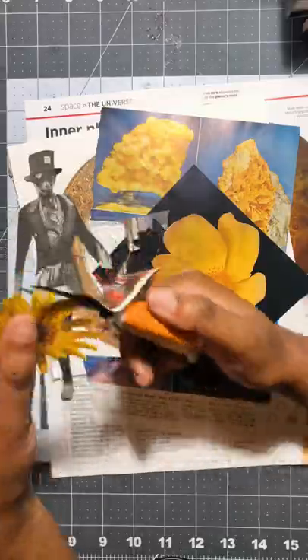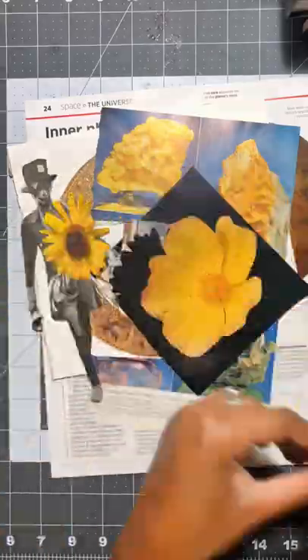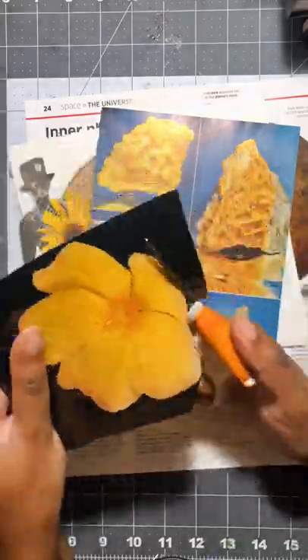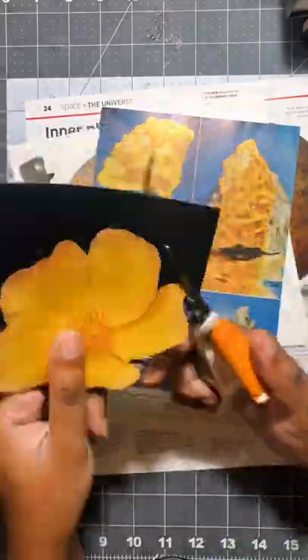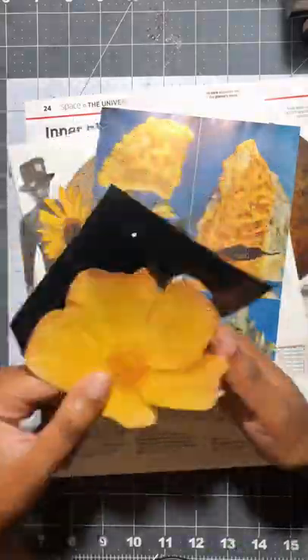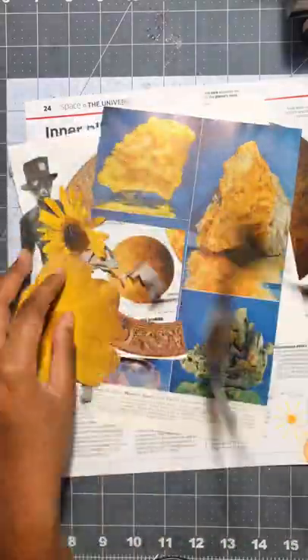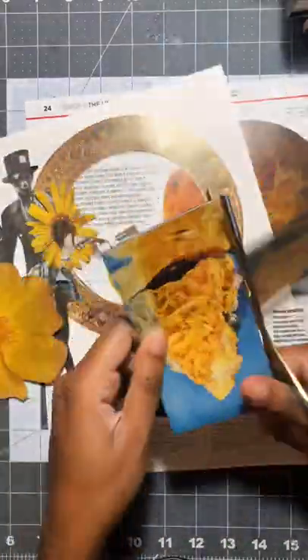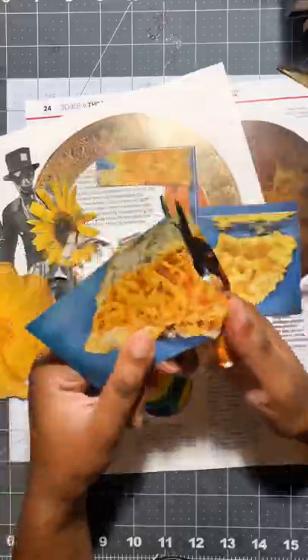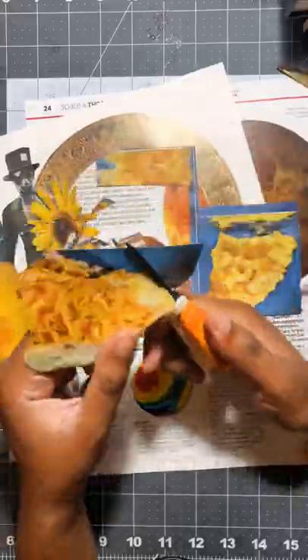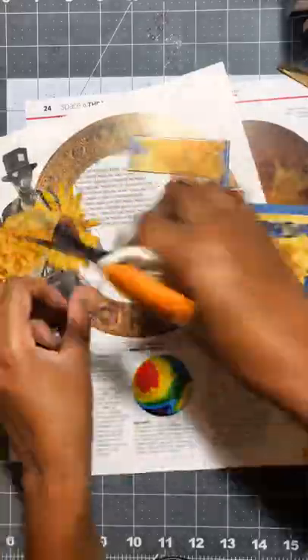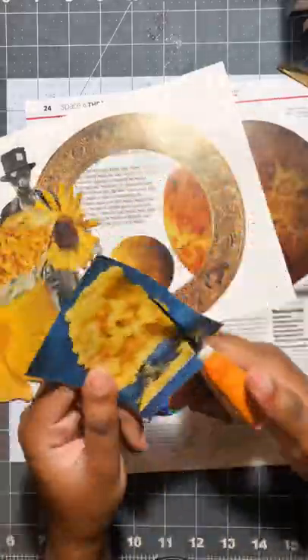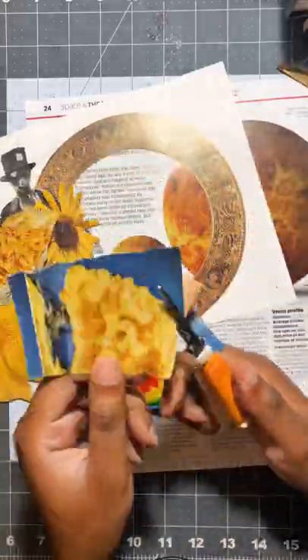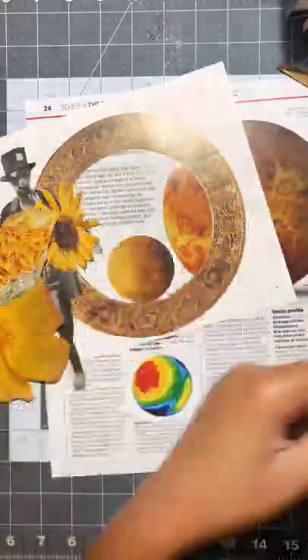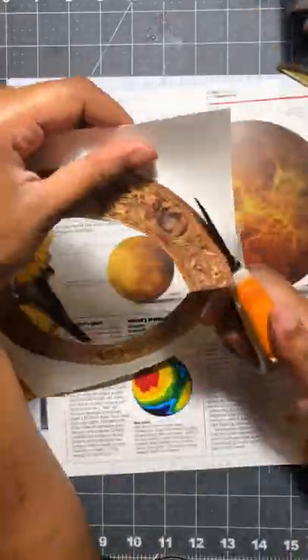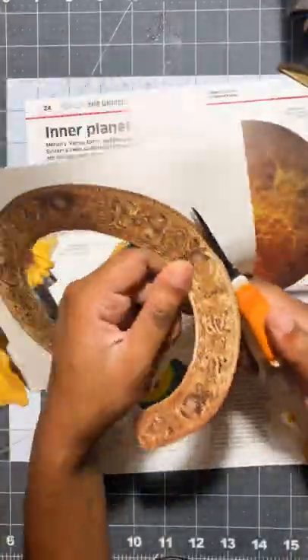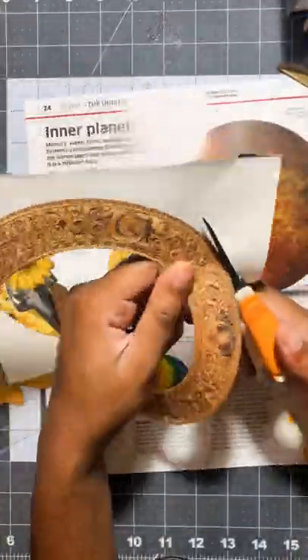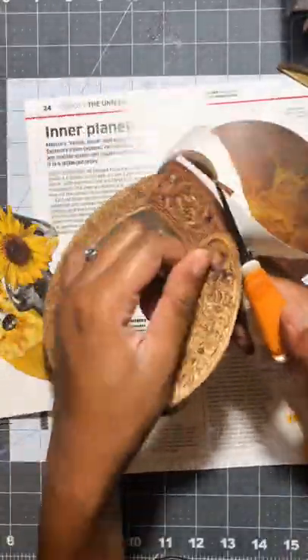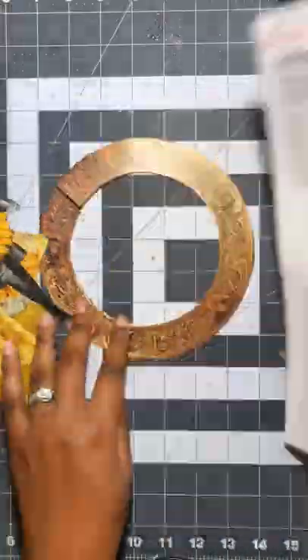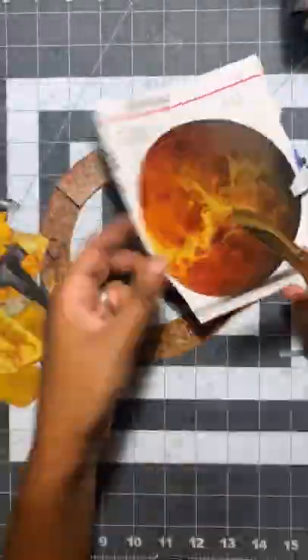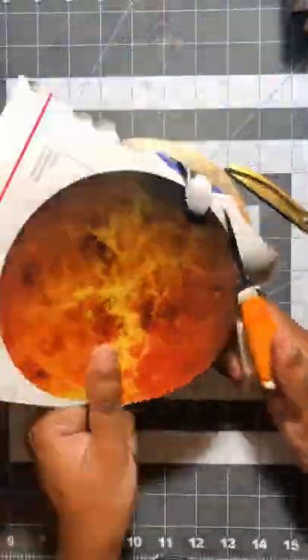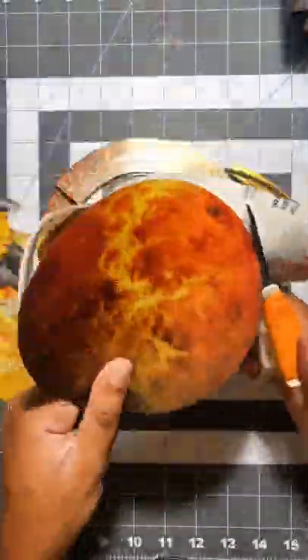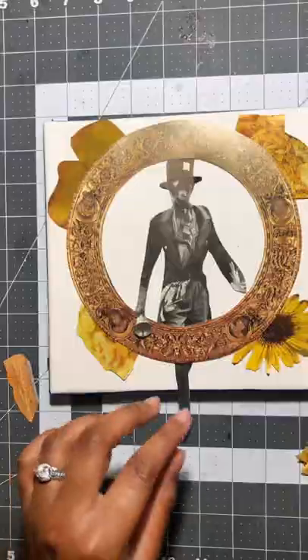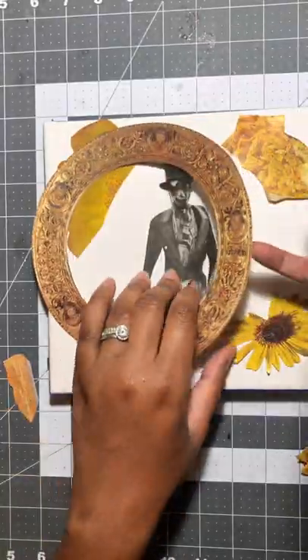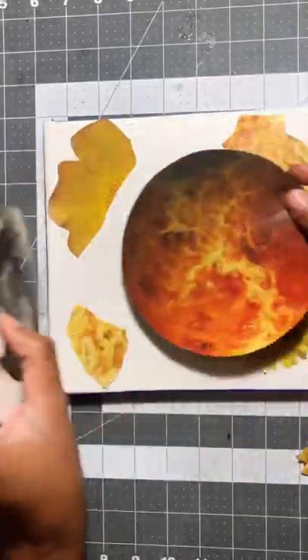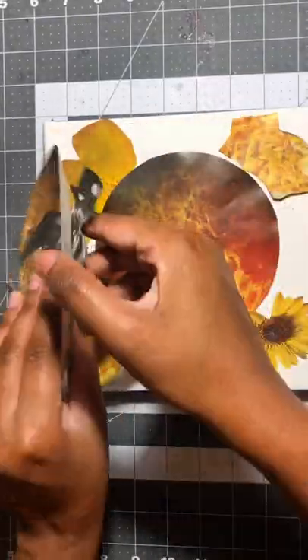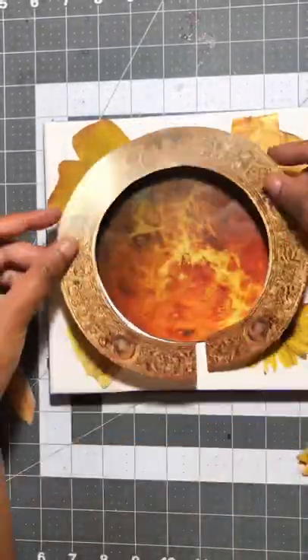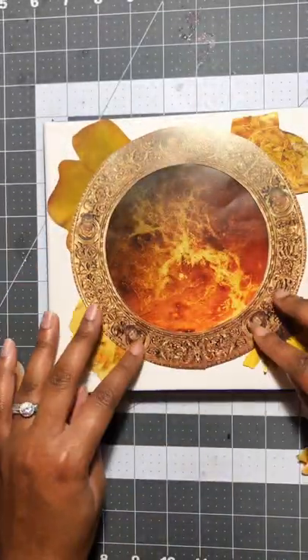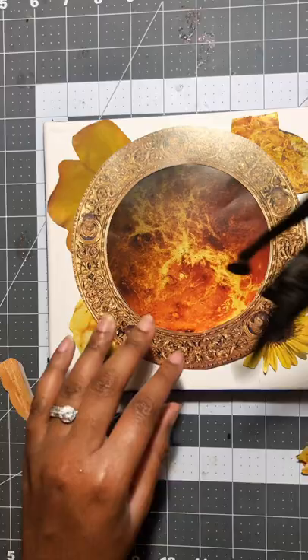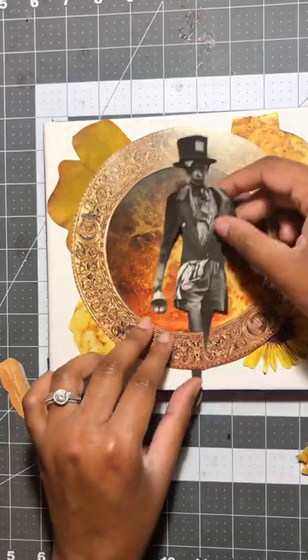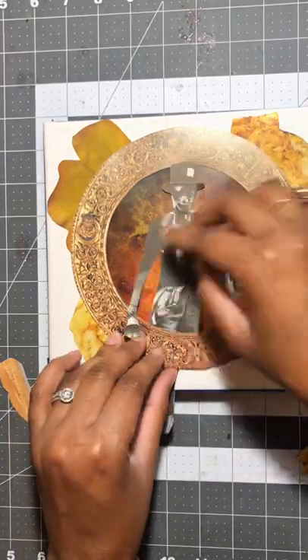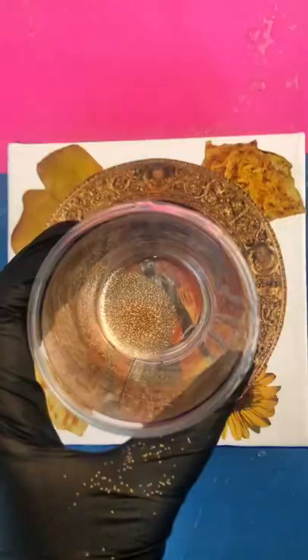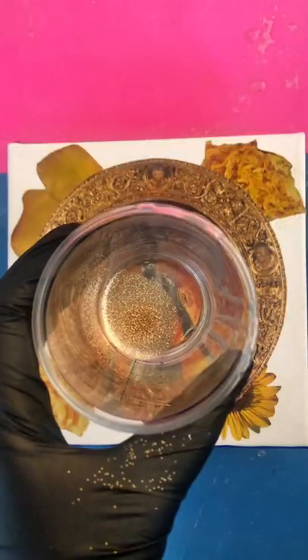I wanted to do something that brought out the flower's dark center, so the main character for this collage is a town crier from the Ashanti tribe that I found in a 1940s National Geographic. I am surrounding him with all sorts of yellows and oranges and gold to bring some color out.